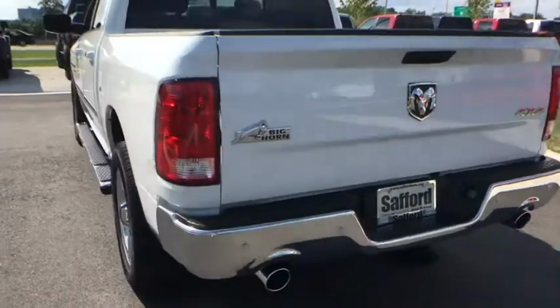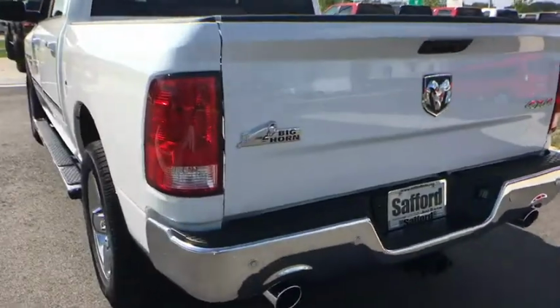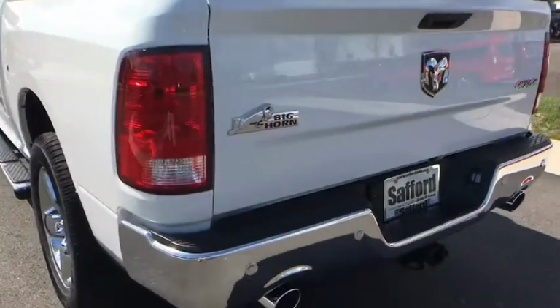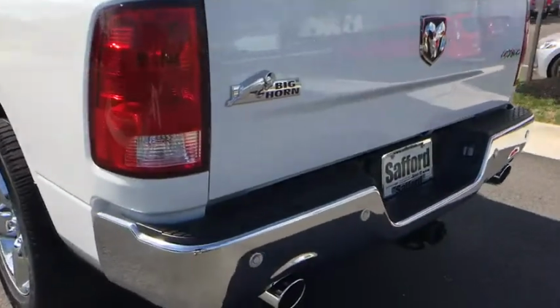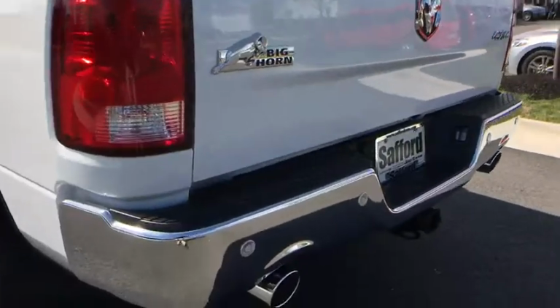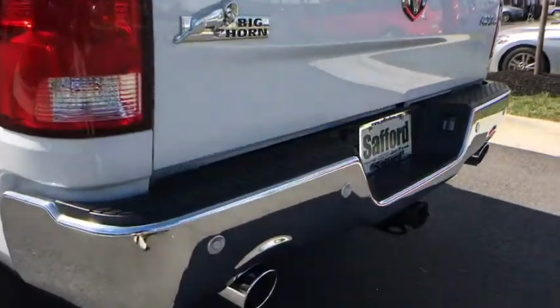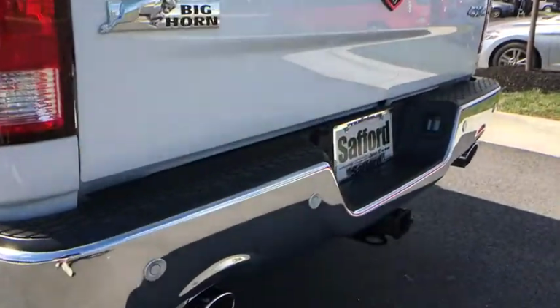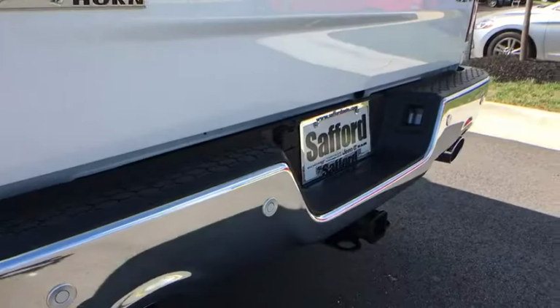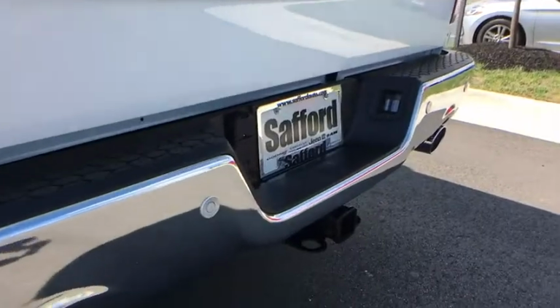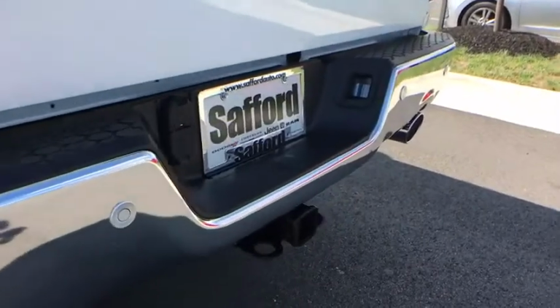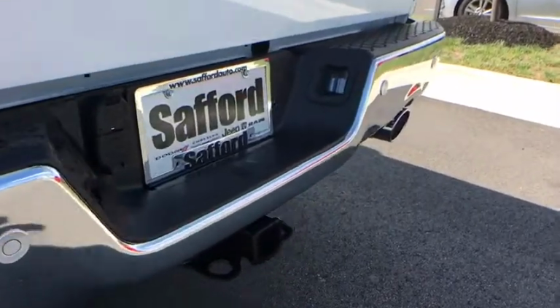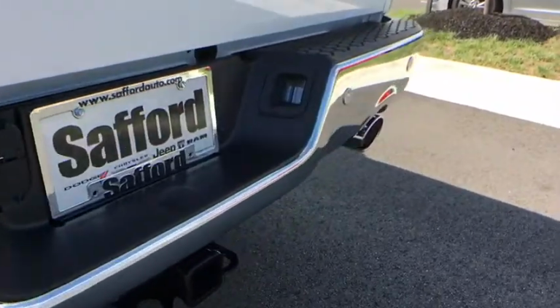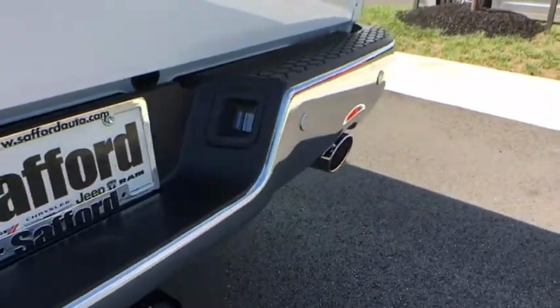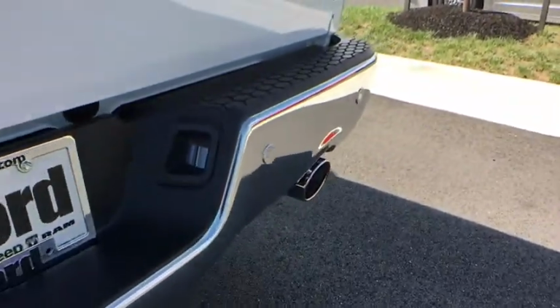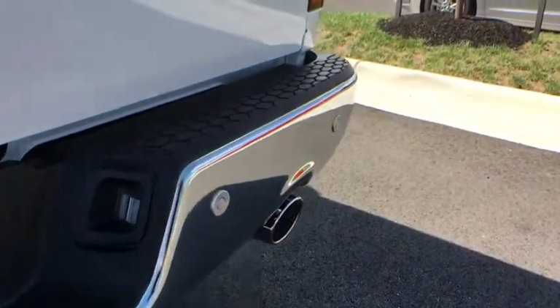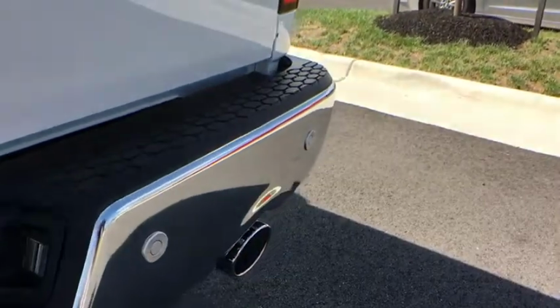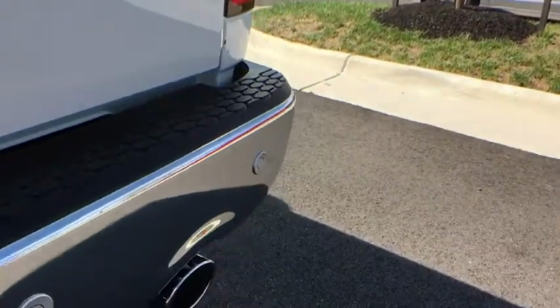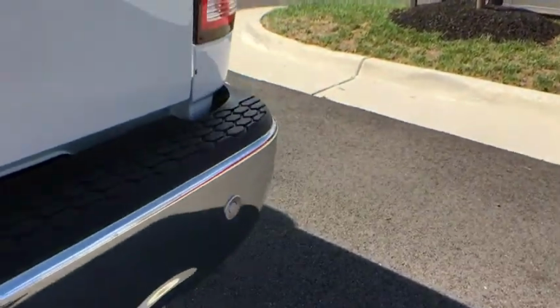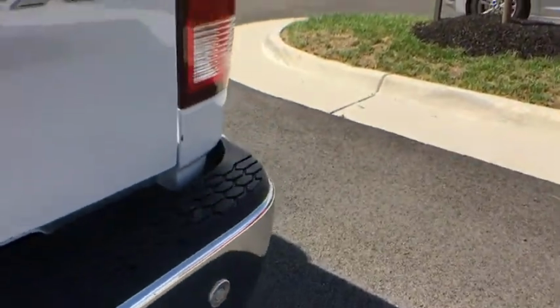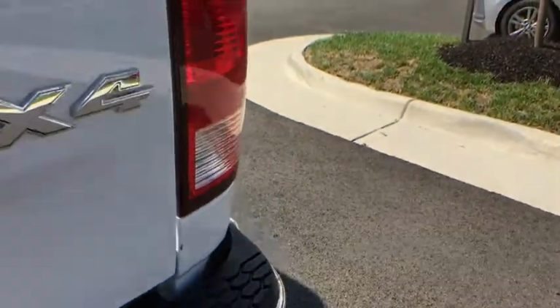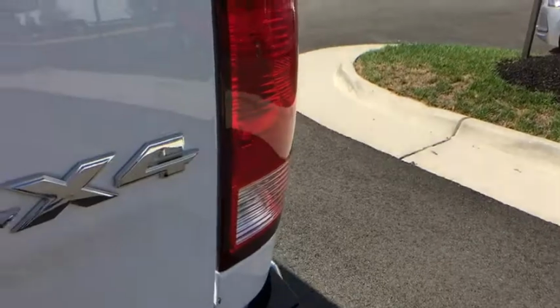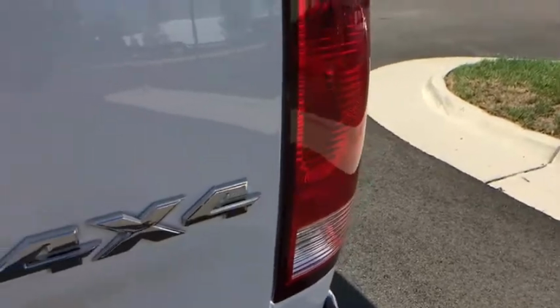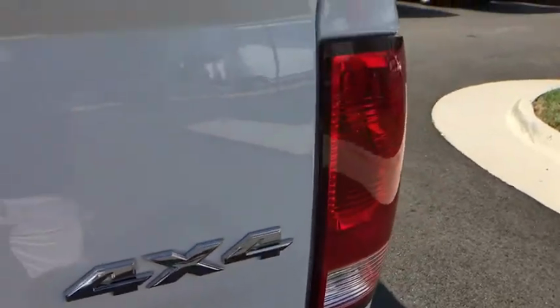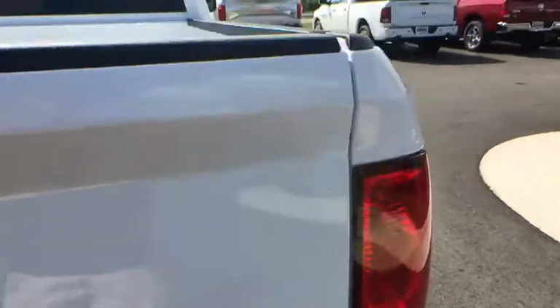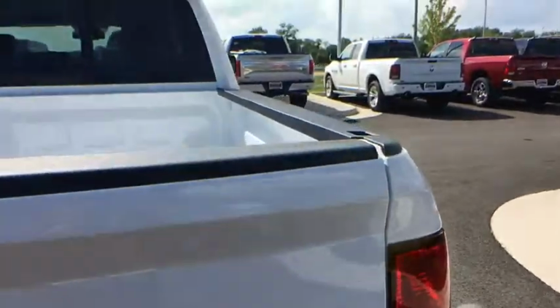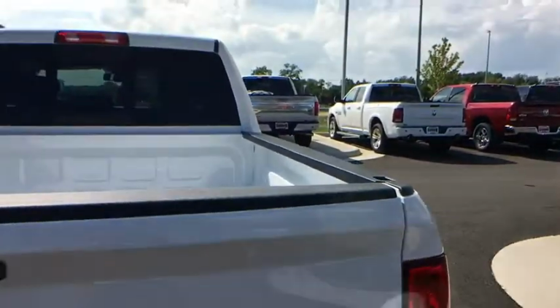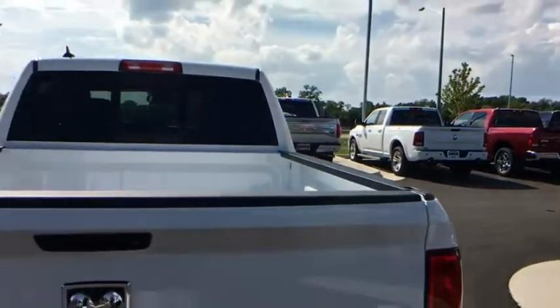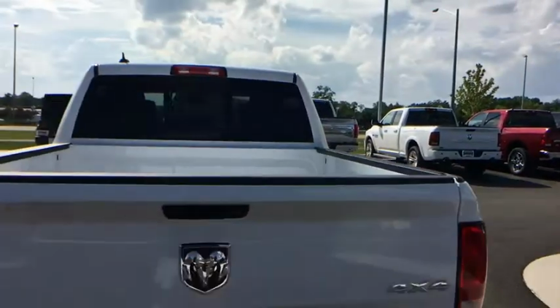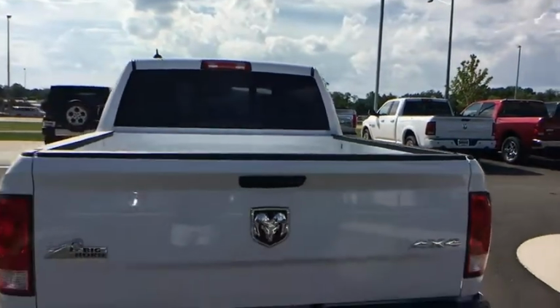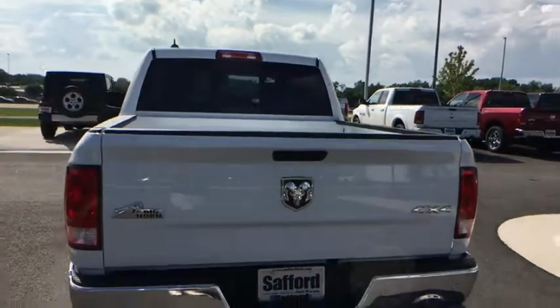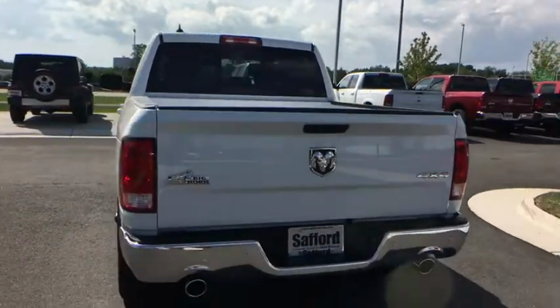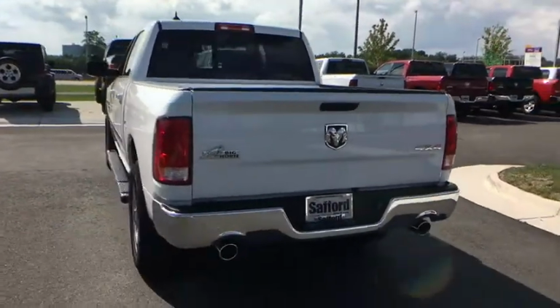Fog lamps, security alarm, HD radio, Sirius satellite radio, rear-view camera, heated mirrors. This beauty is sure to make you the talk of the neighborhood, so call or drop in for a test drive today.